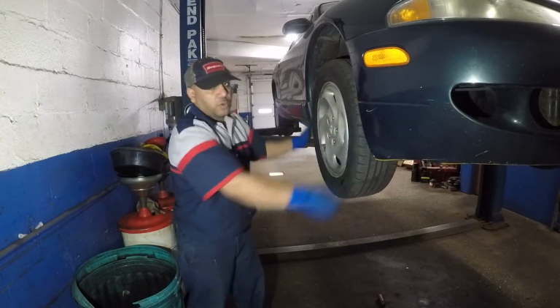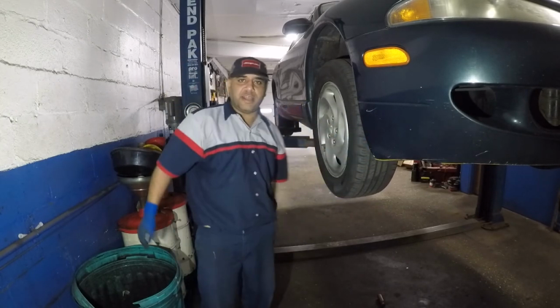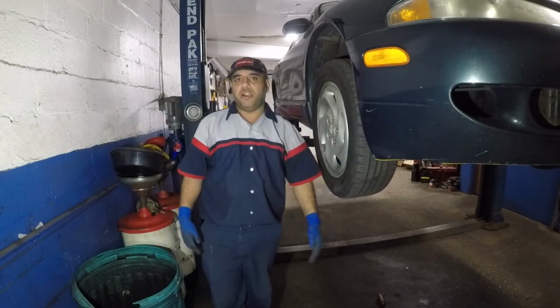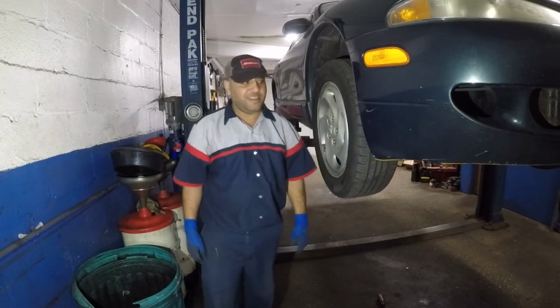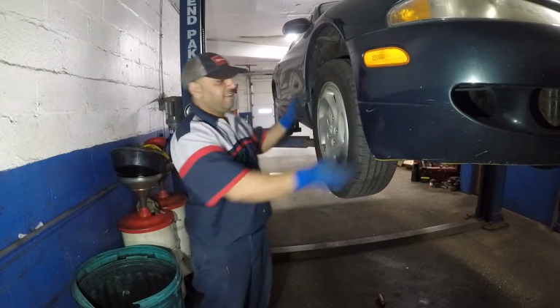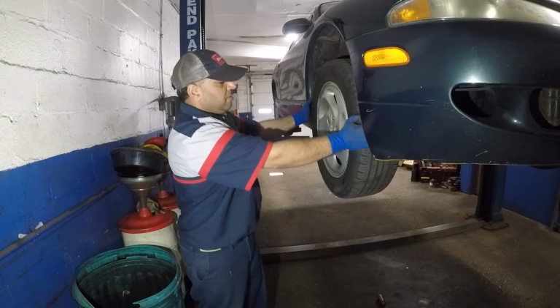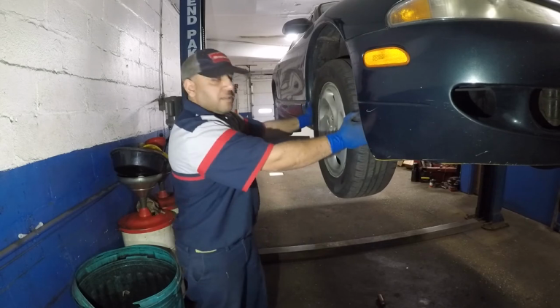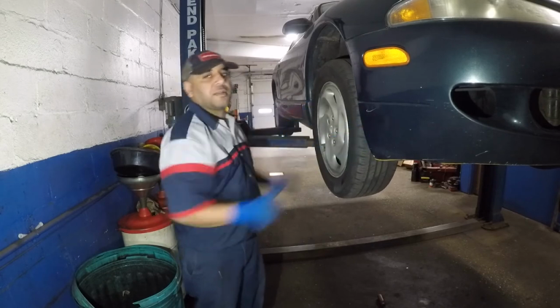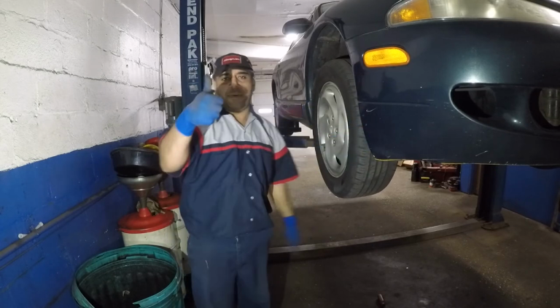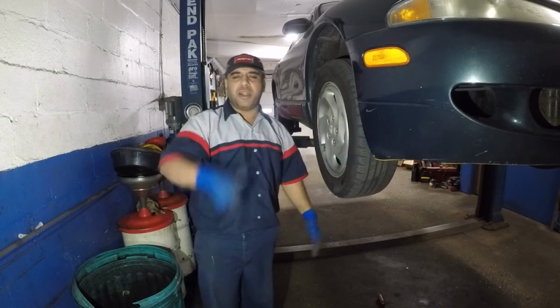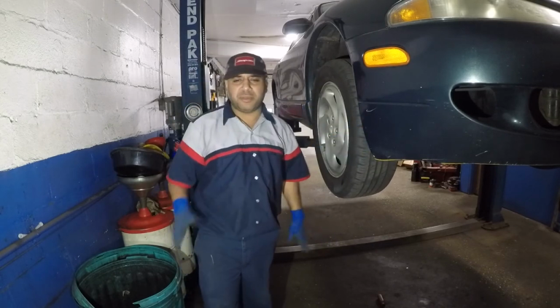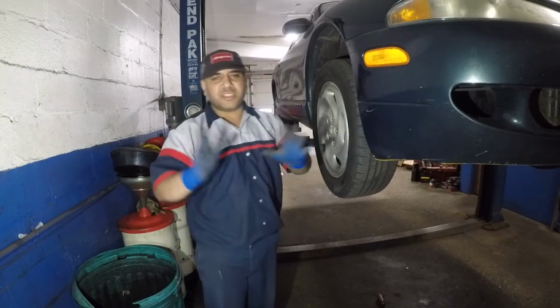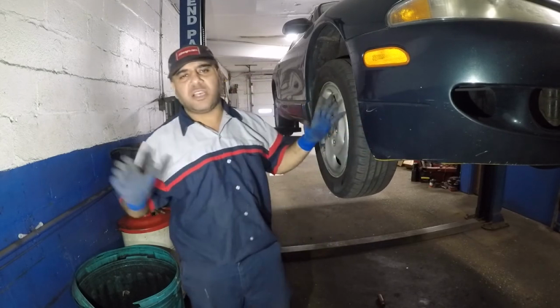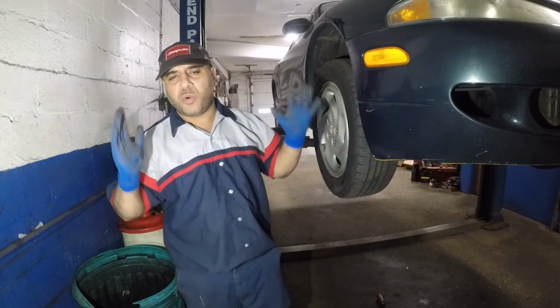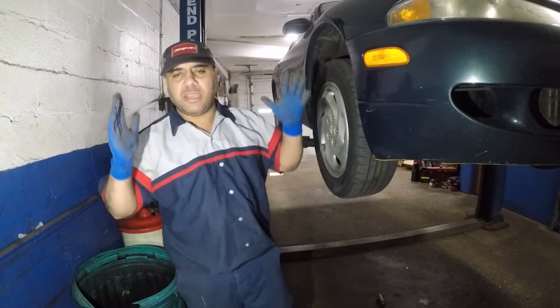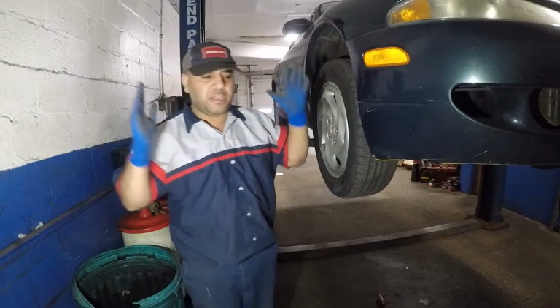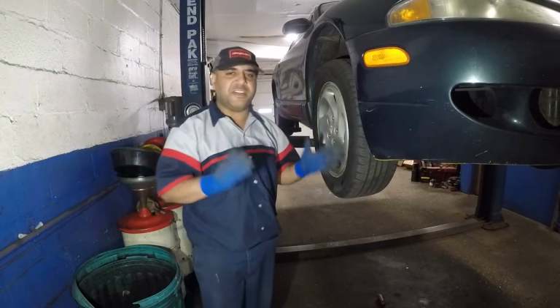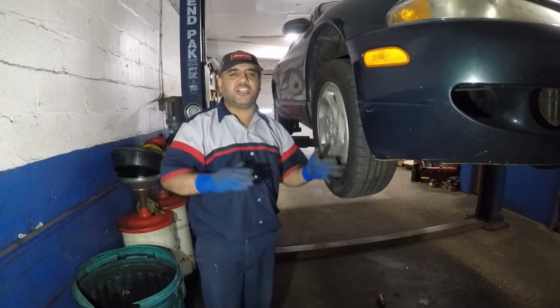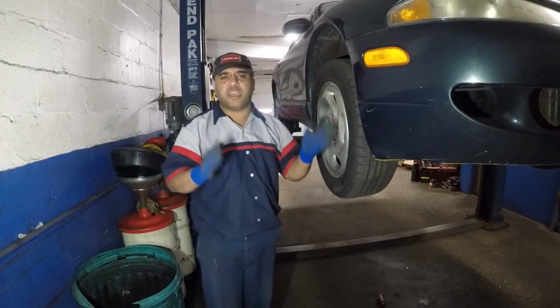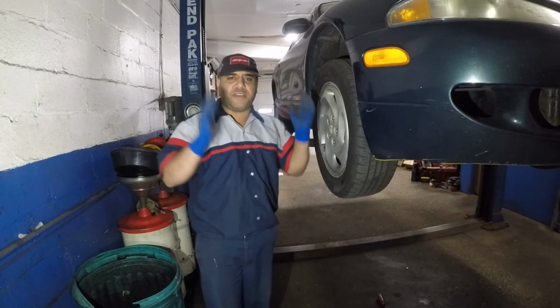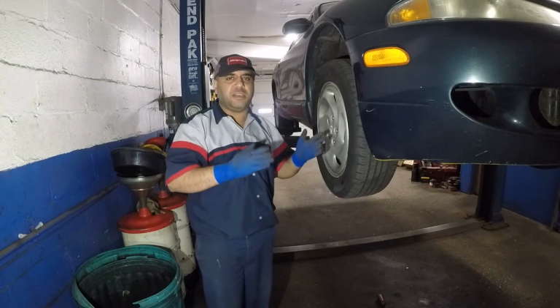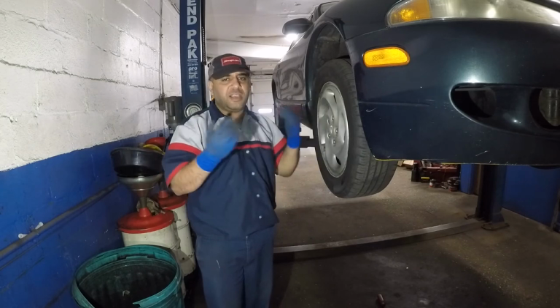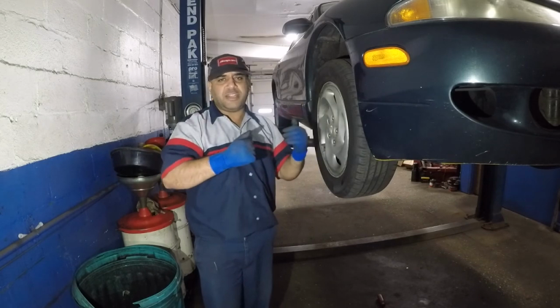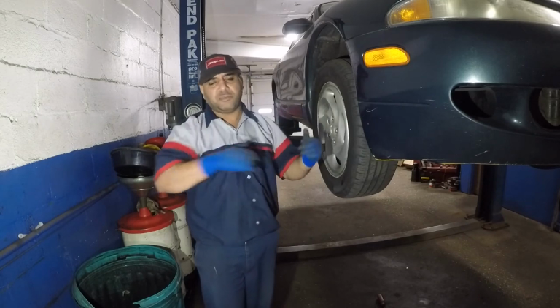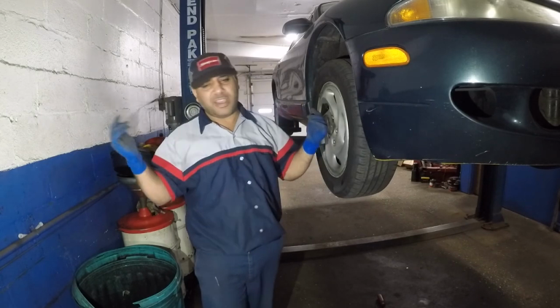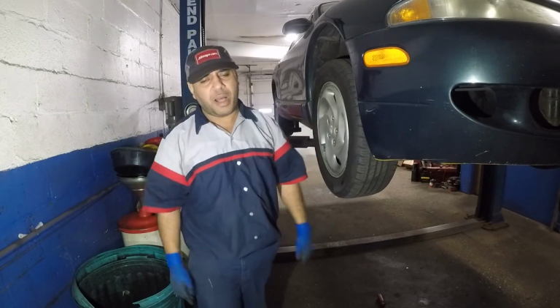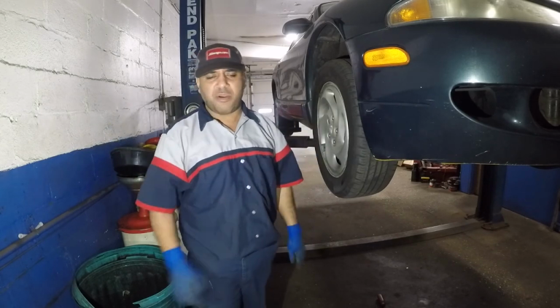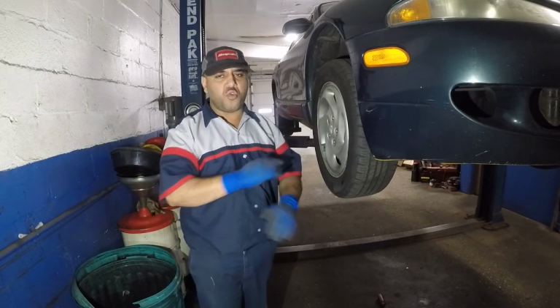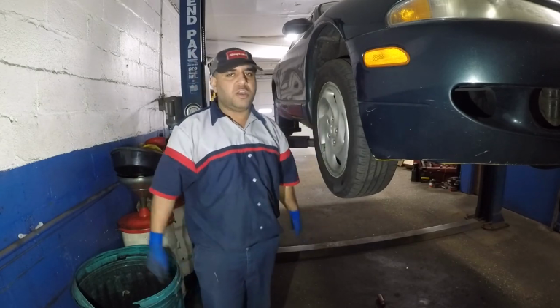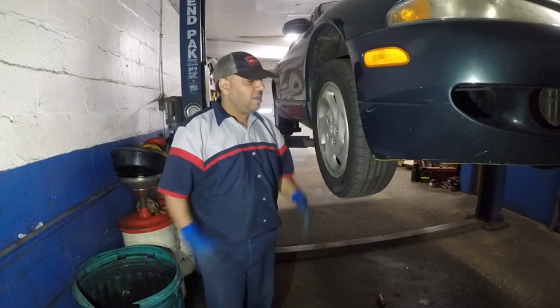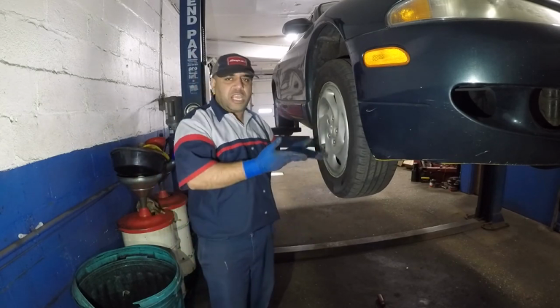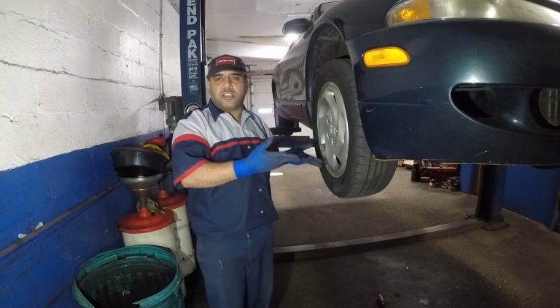Quiet as a bird. Bada bing bada boom — something like this, you don't want to be putting your life in danger, your kids, your family. Because when that tire comes off at 80, 90 miles per hour — whoo. Take care of the stuff.